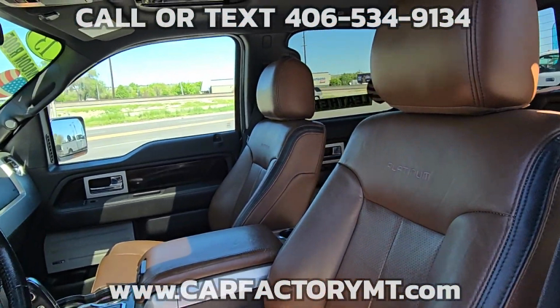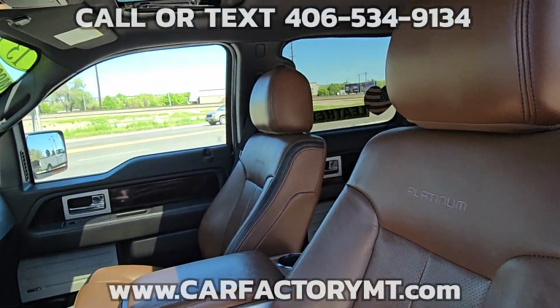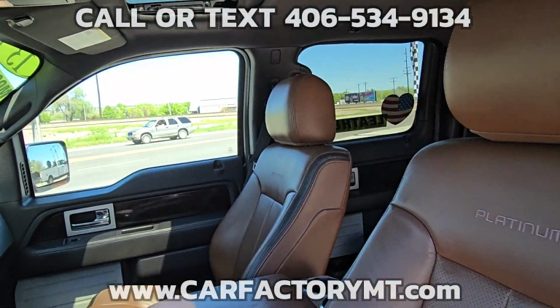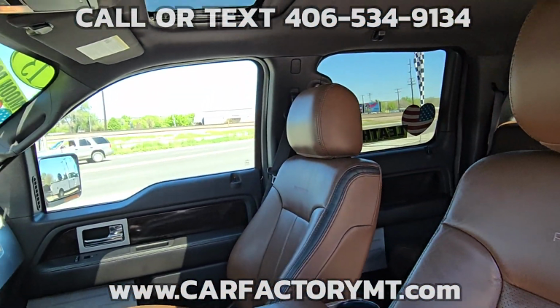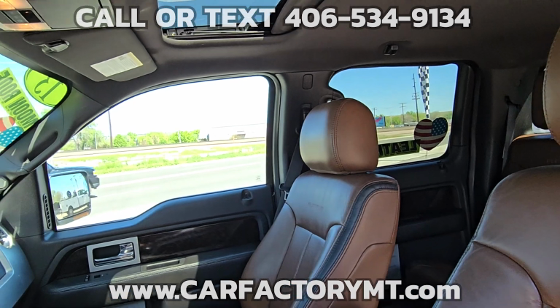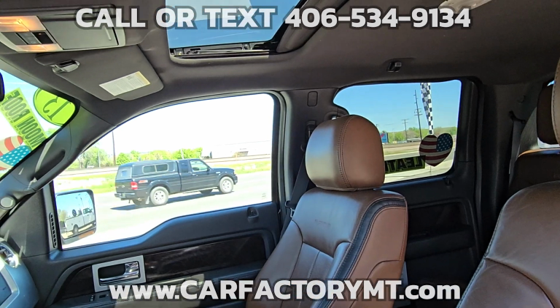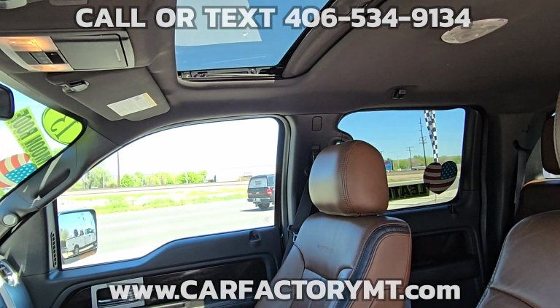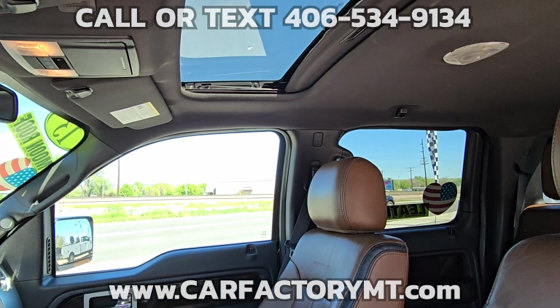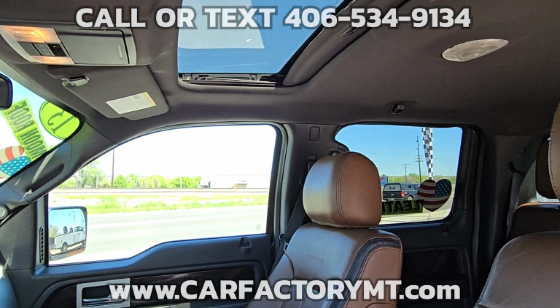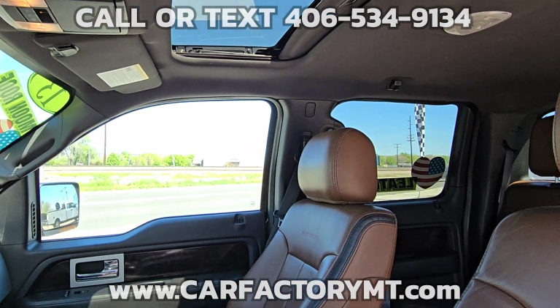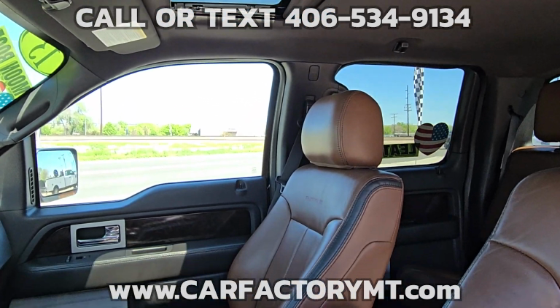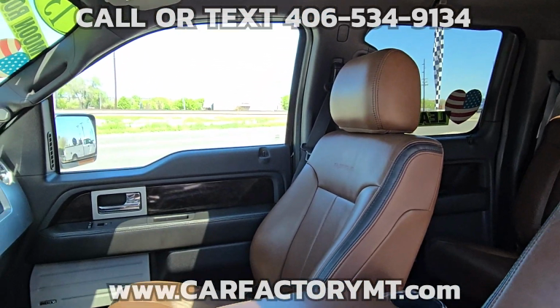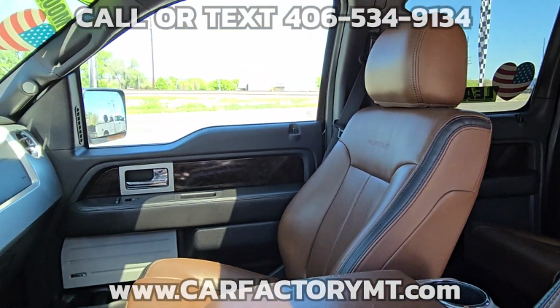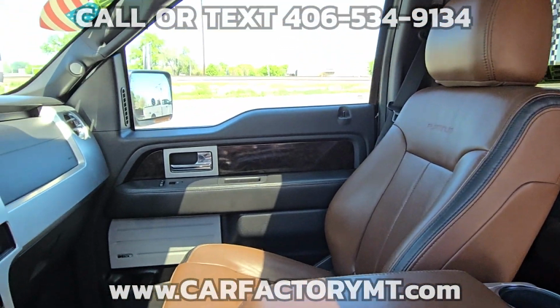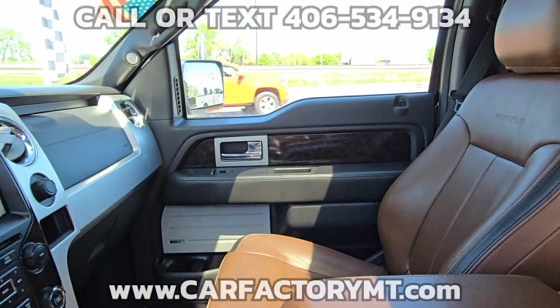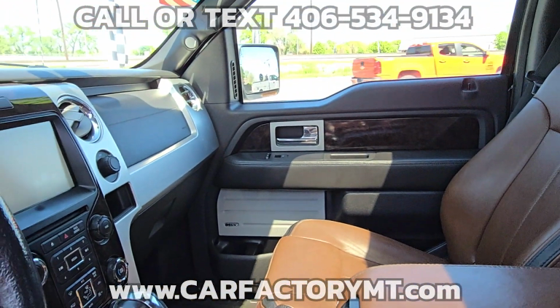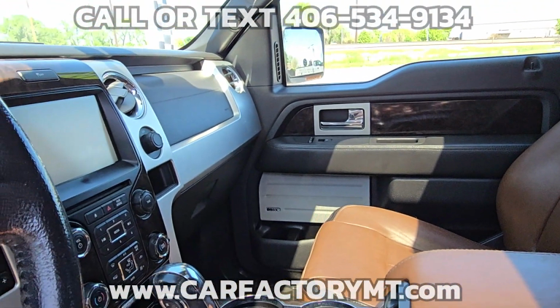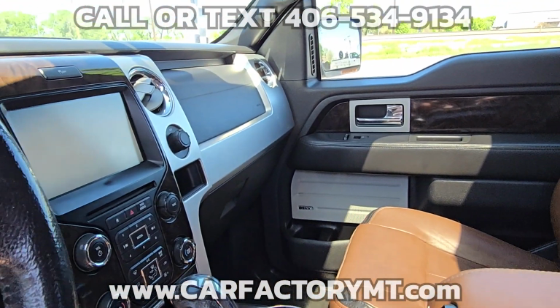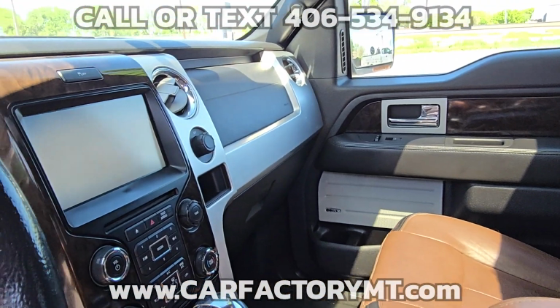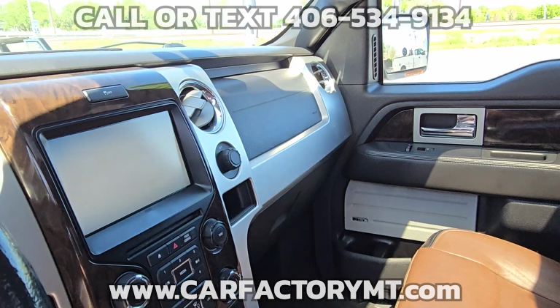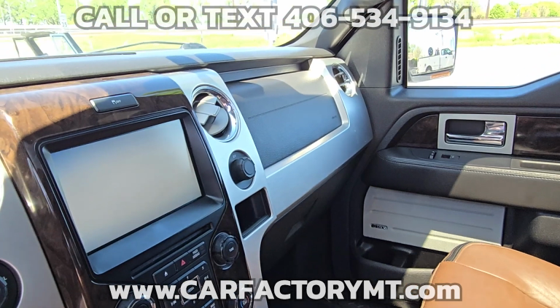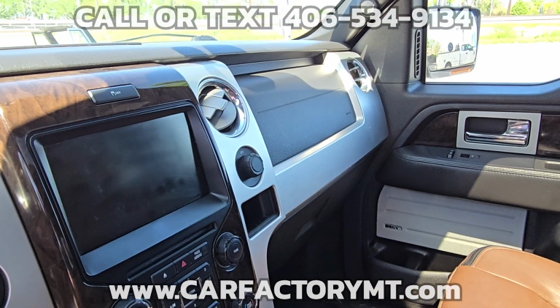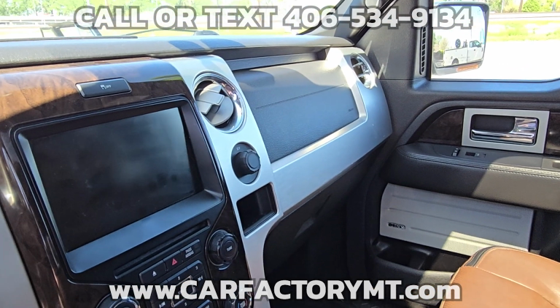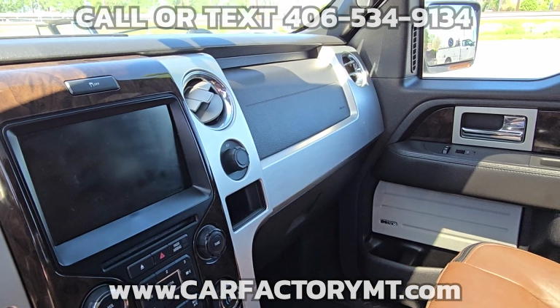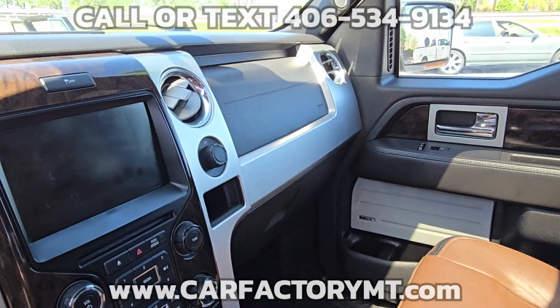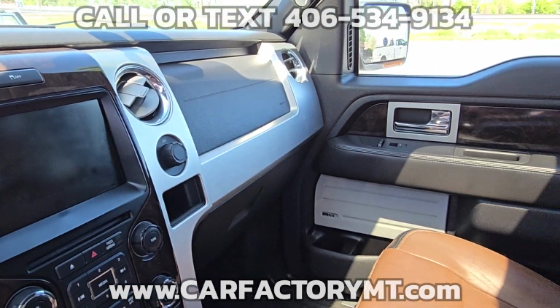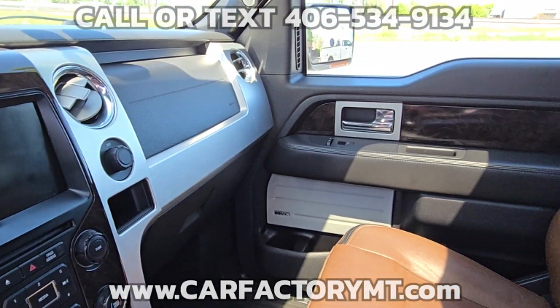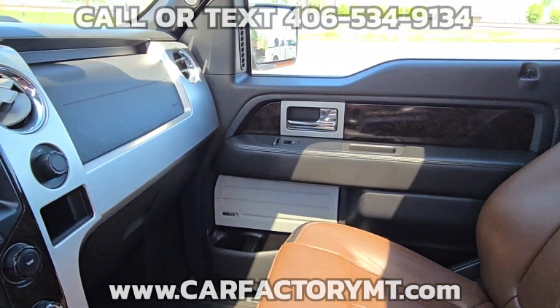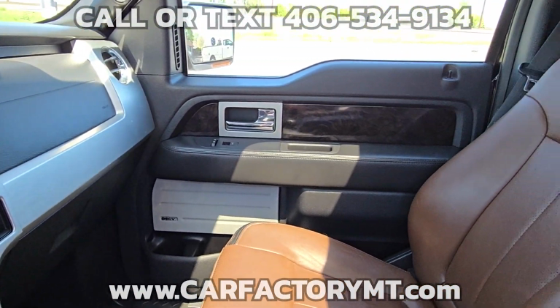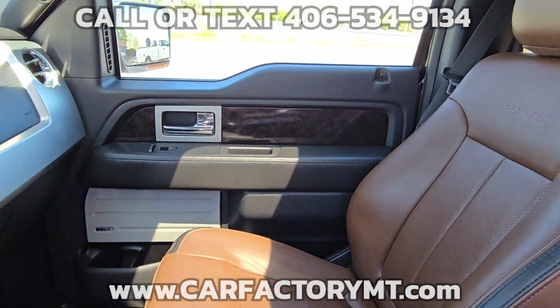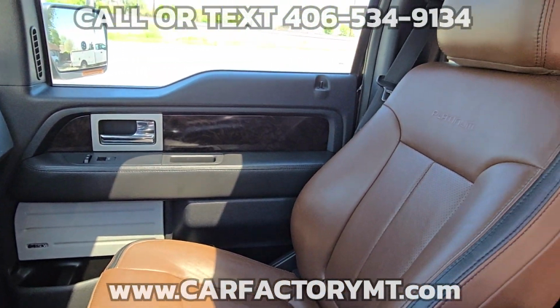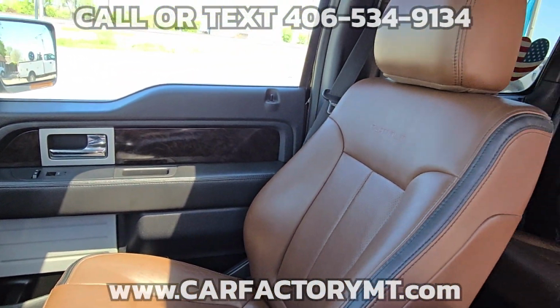It also has a Spray-in Bedliner, Rain Sensing Wipers, and a 36-gallon Extended Range Fuel Tank. It's rated at 15 miles per gallon in town and 21 on the highway.